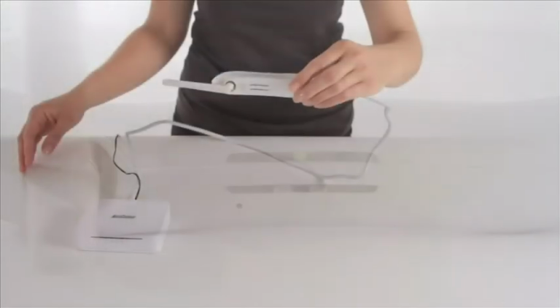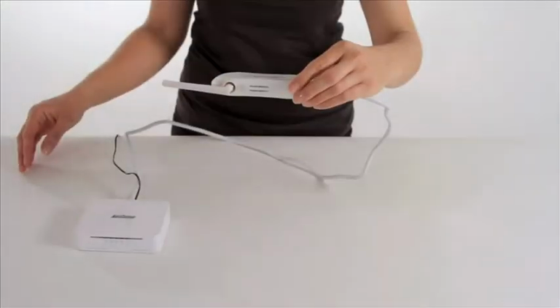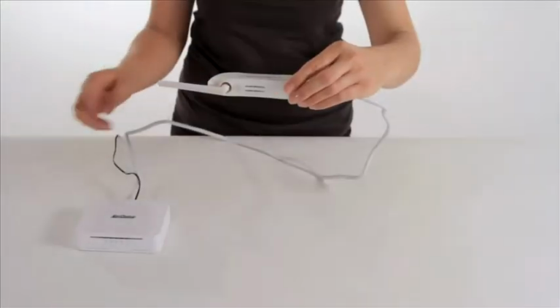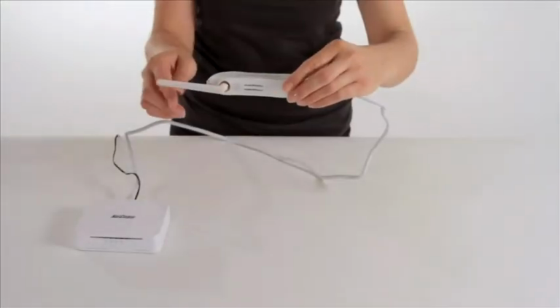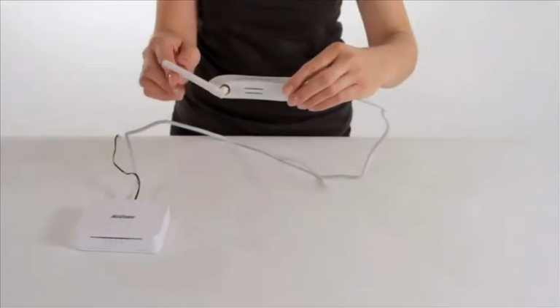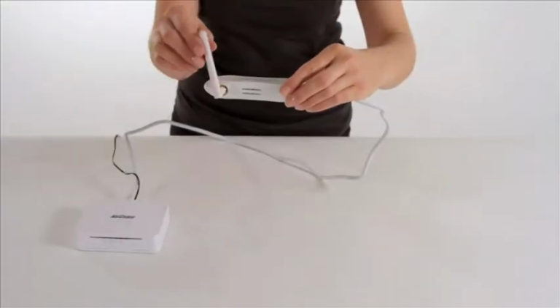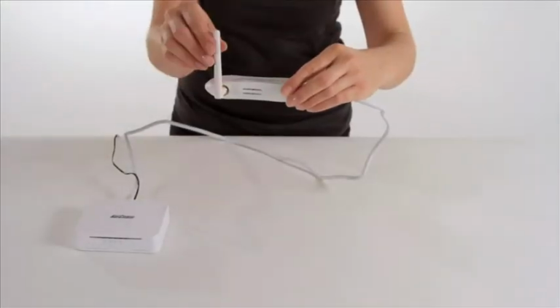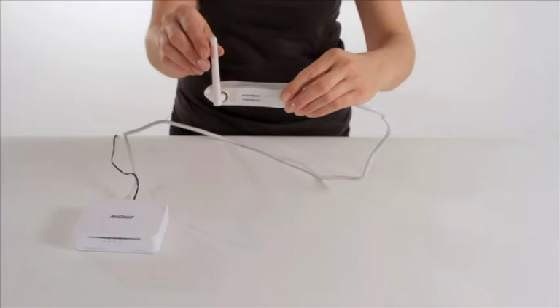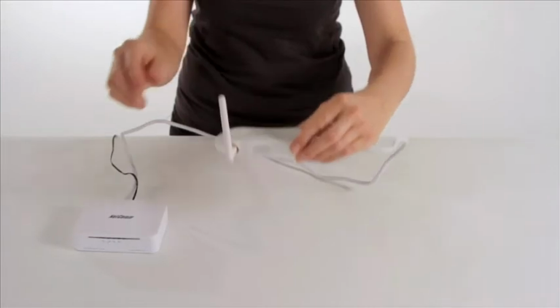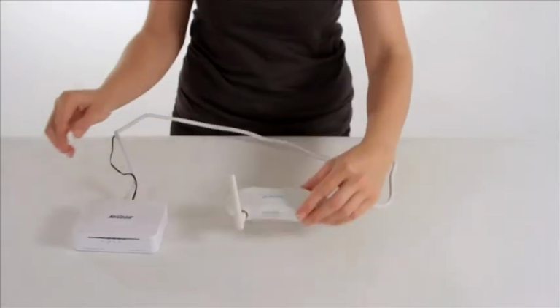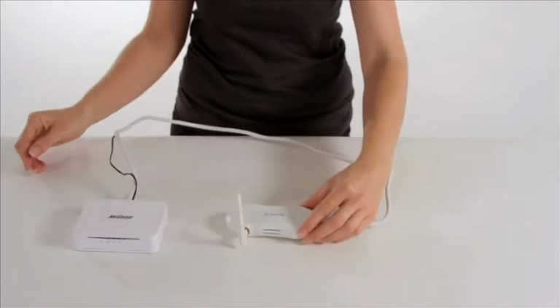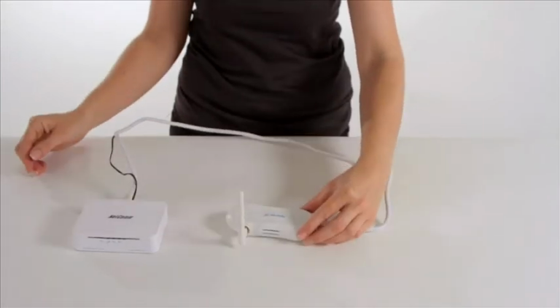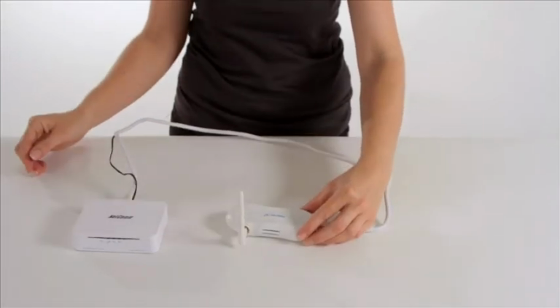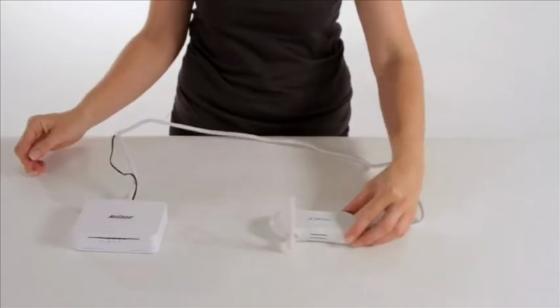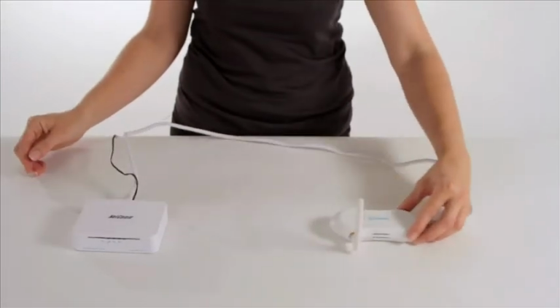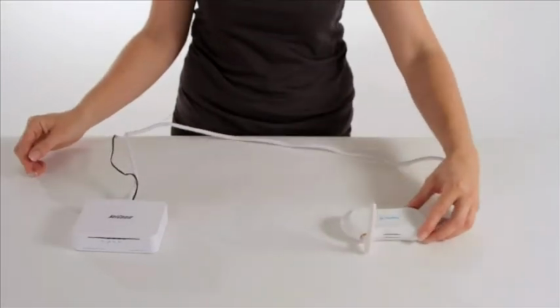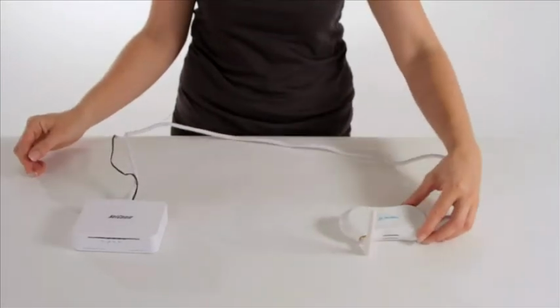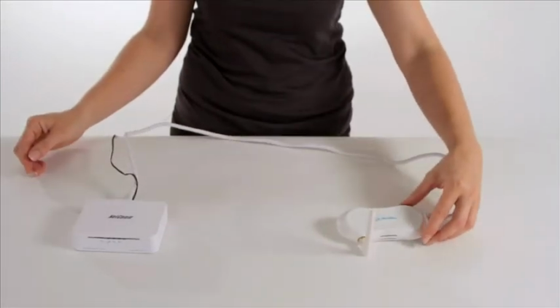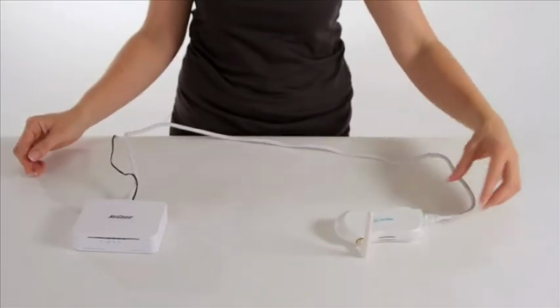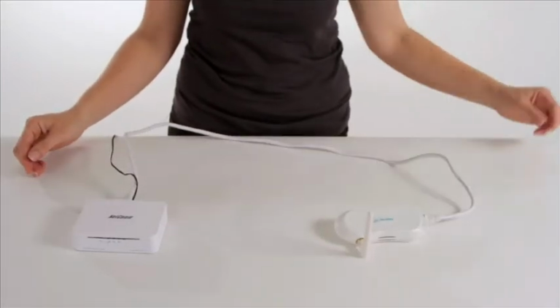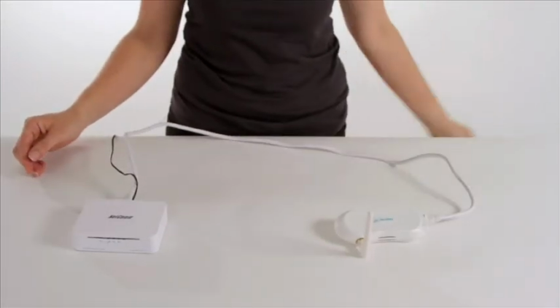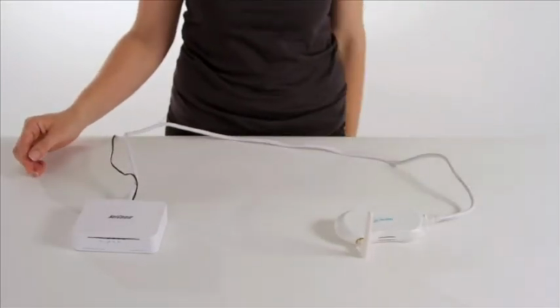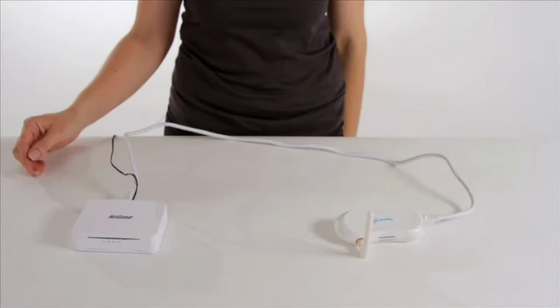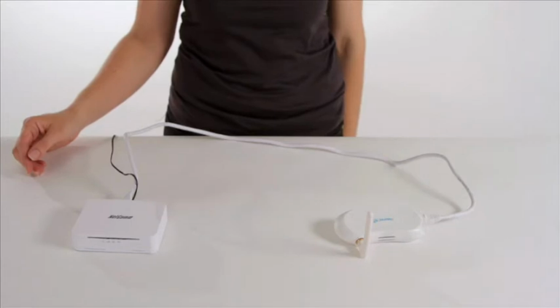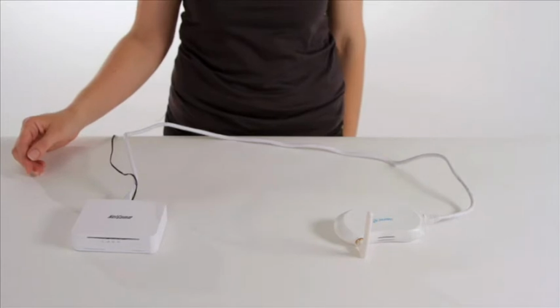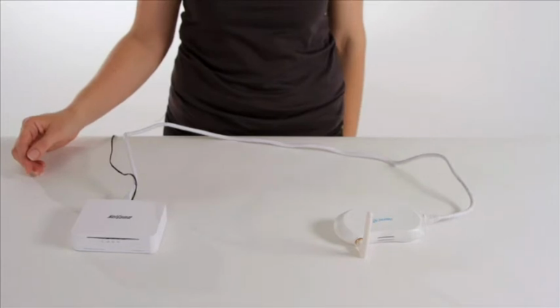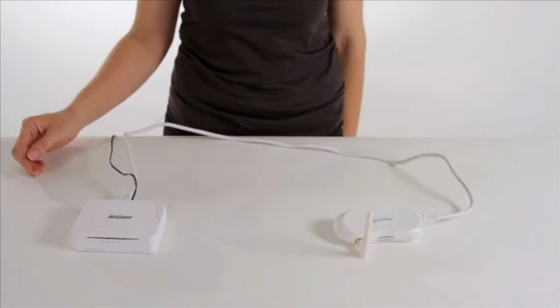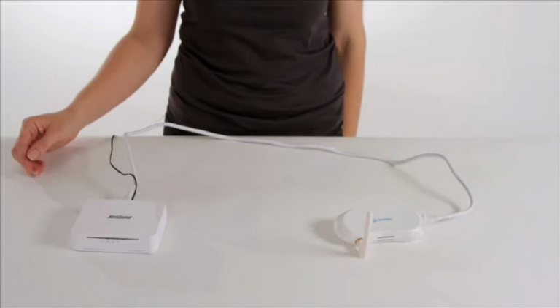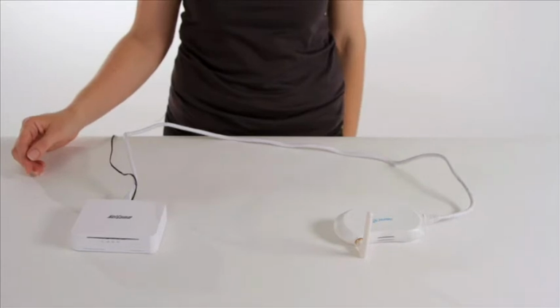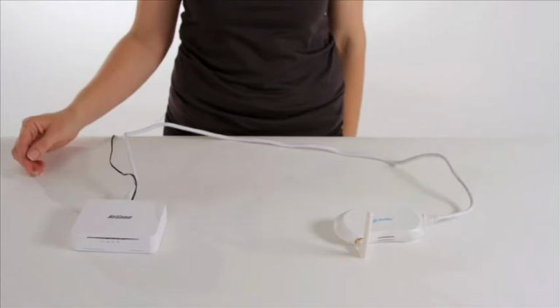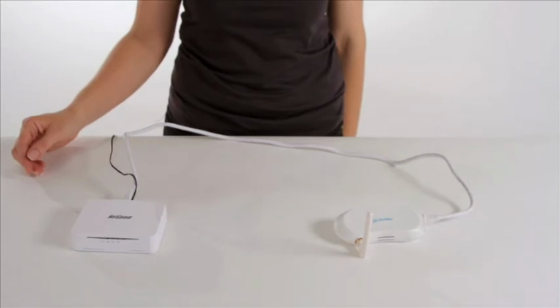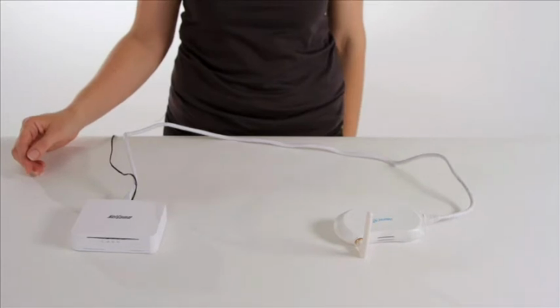To get the best range possible from your receiver, place it as far away from other electronic devices and walls as possible, and ensure the aerial is pointing upwards.